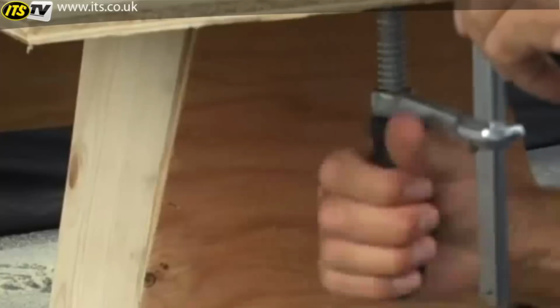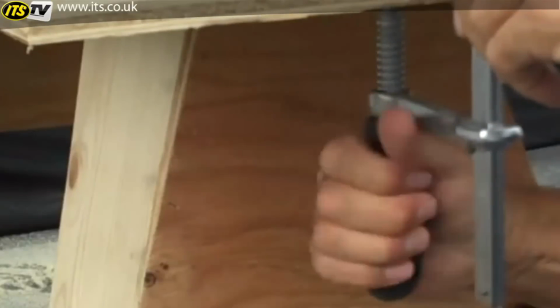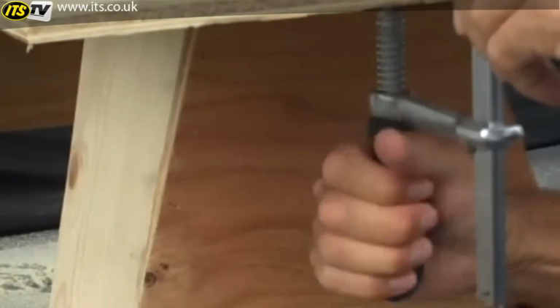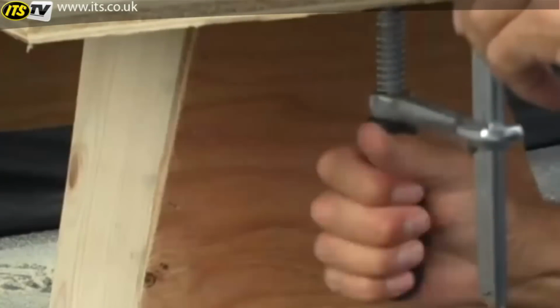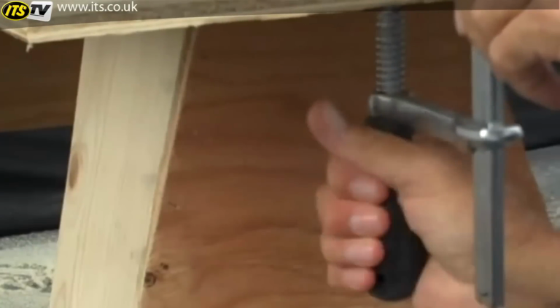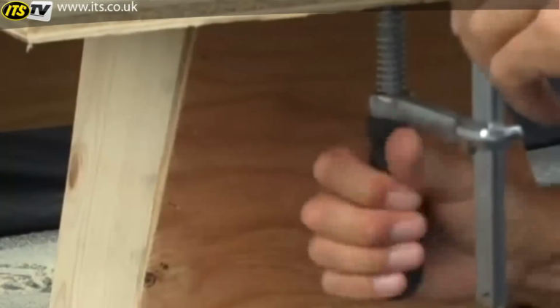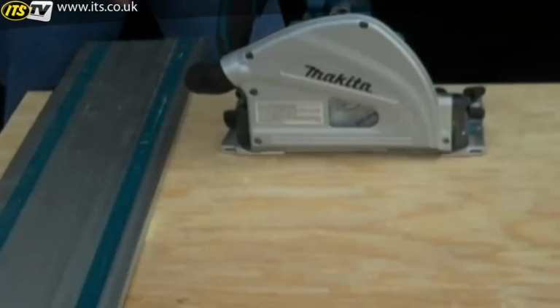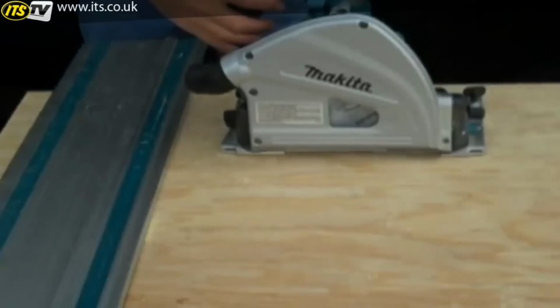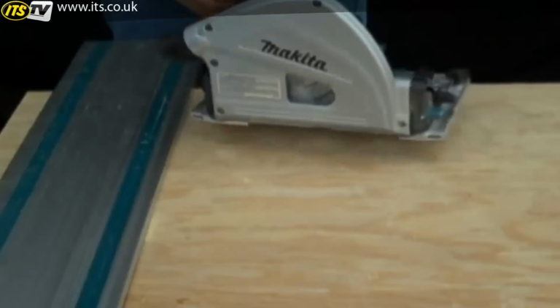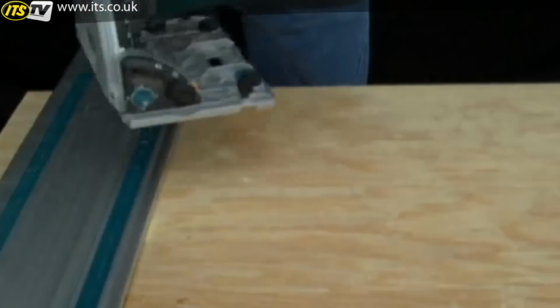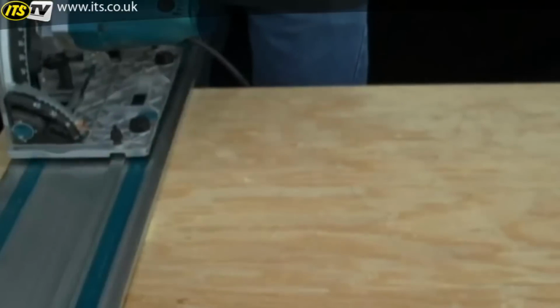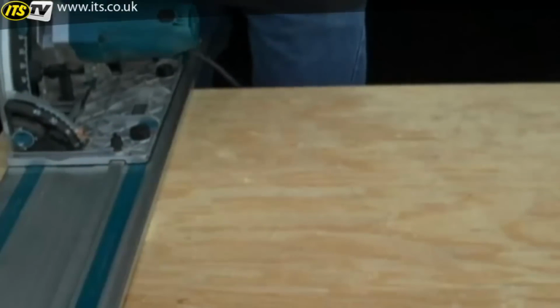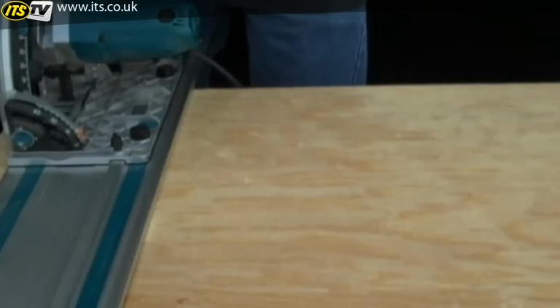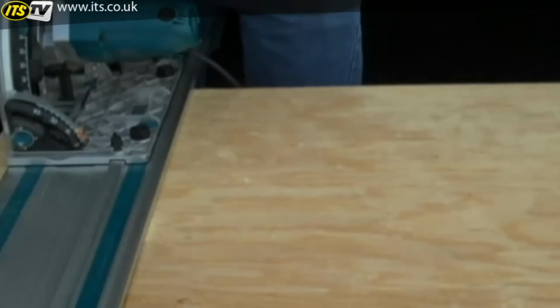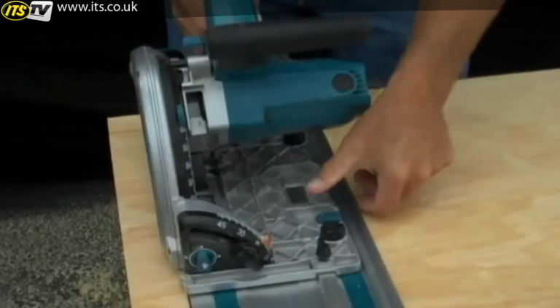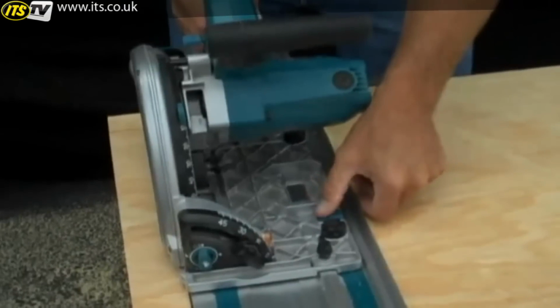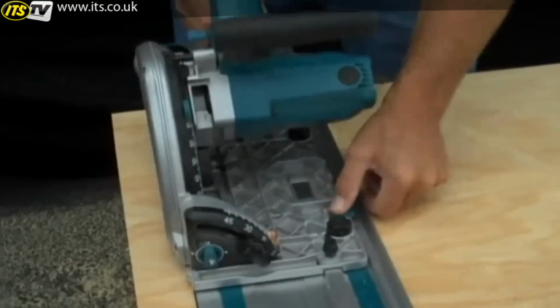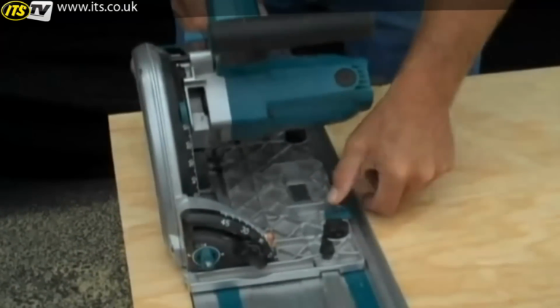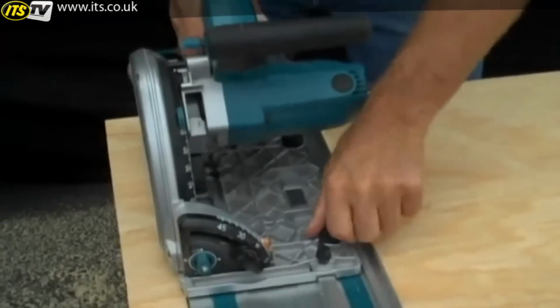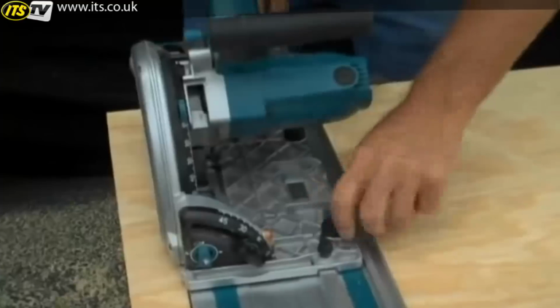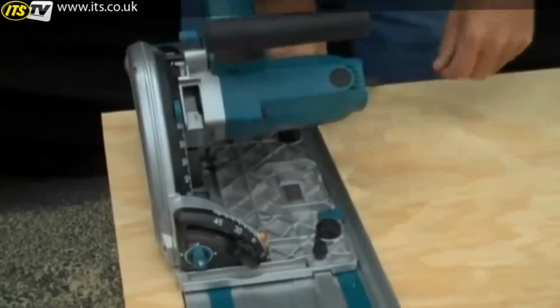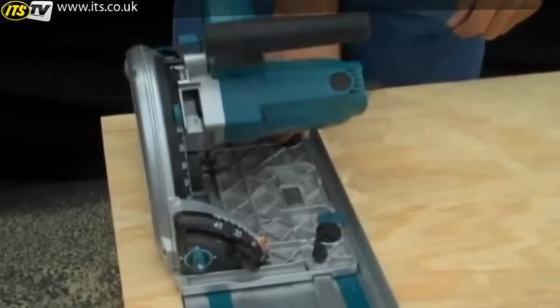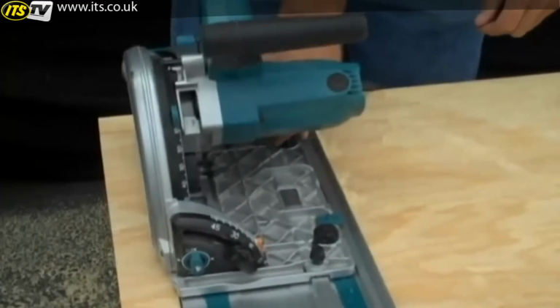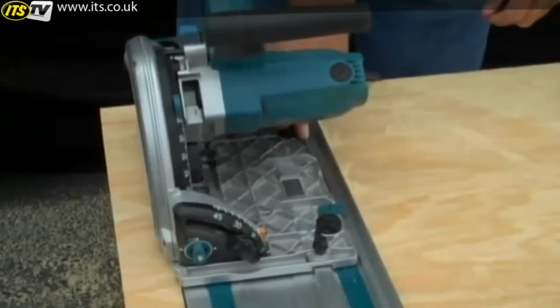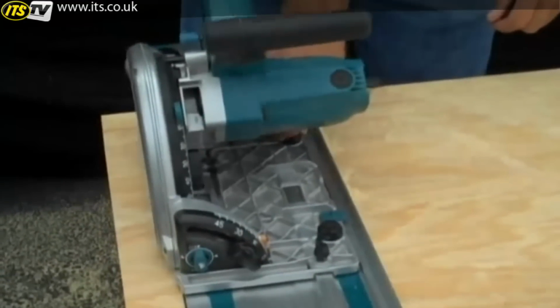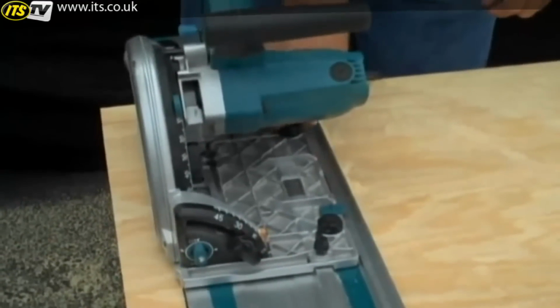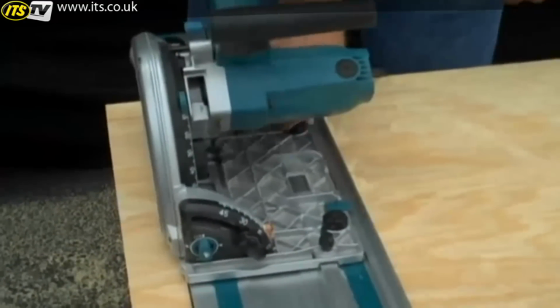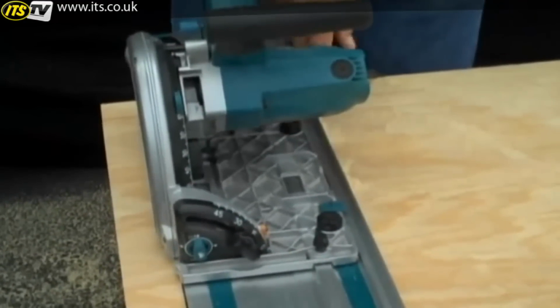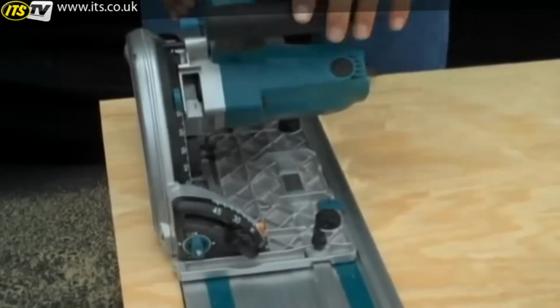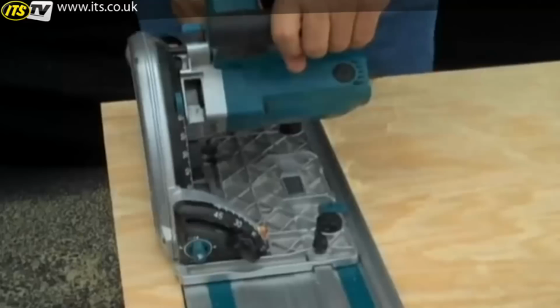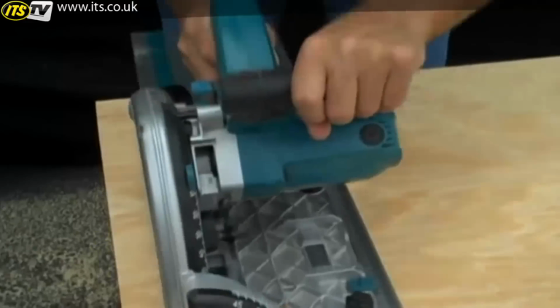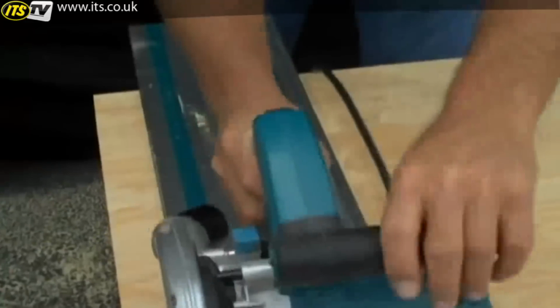Once the guide rail is positioned on the line of cut, place the SP6000K onto the track. Then remove any play by adjusting the cams at the front and rear of the saw's base. This will help create a precise and splinter-free cut.